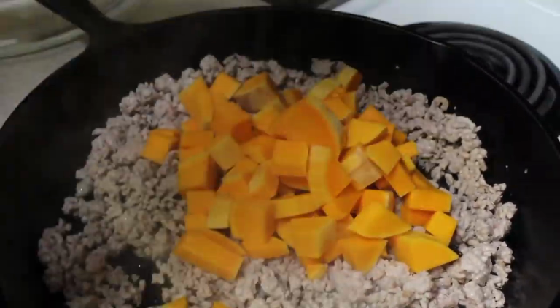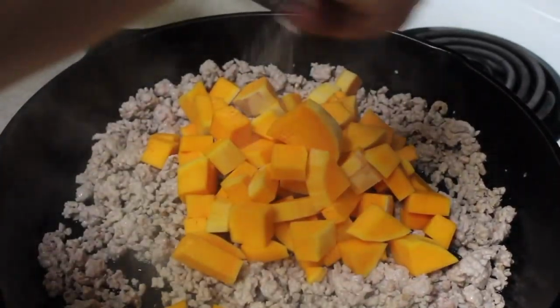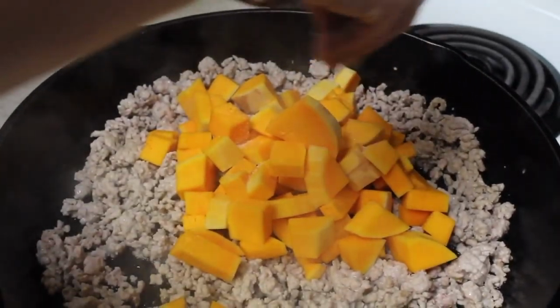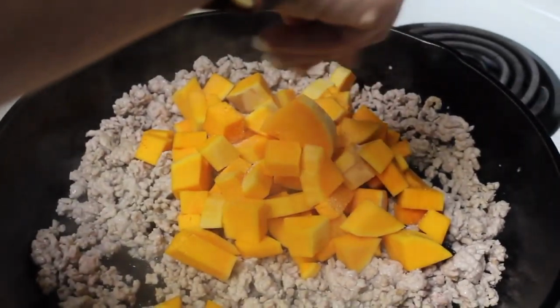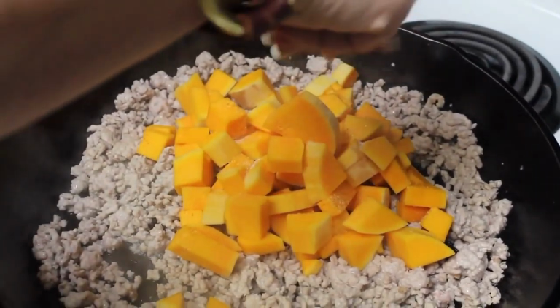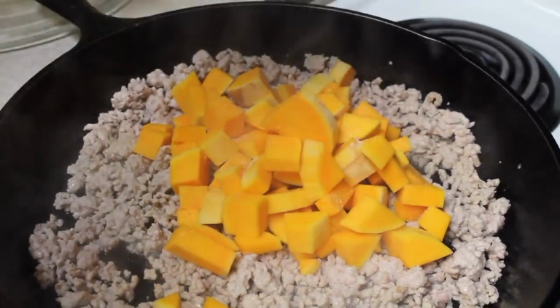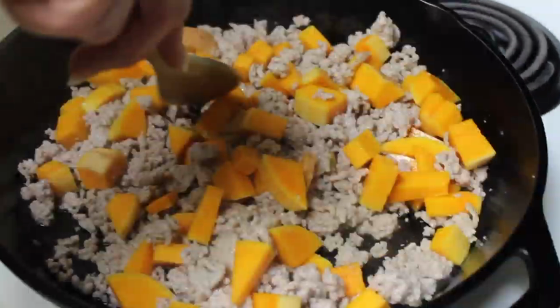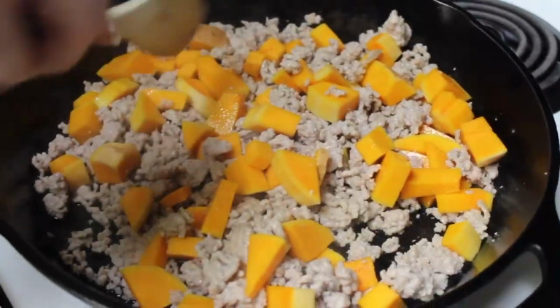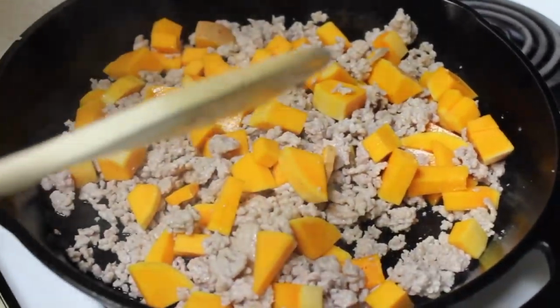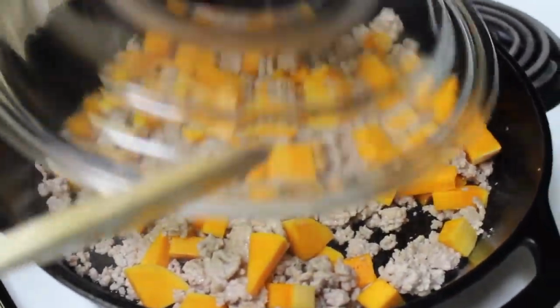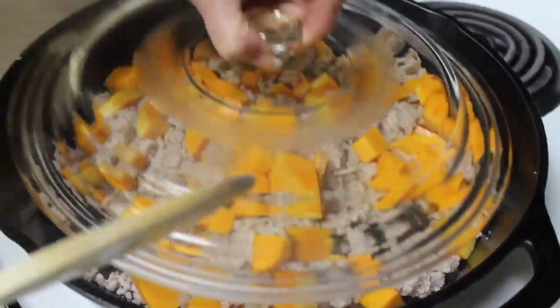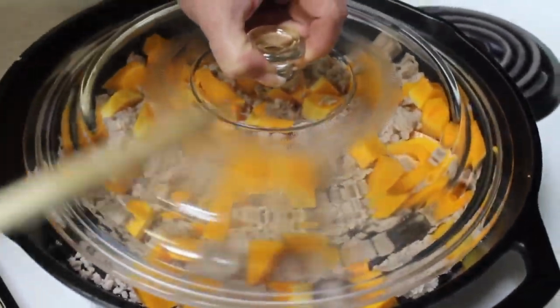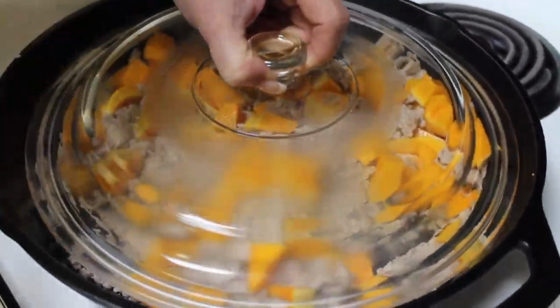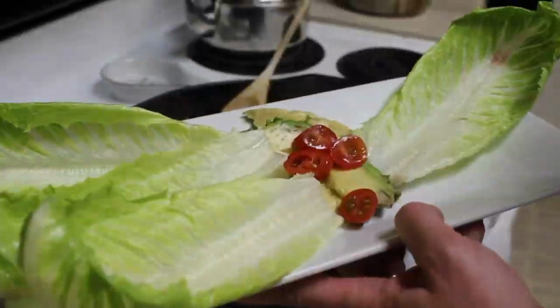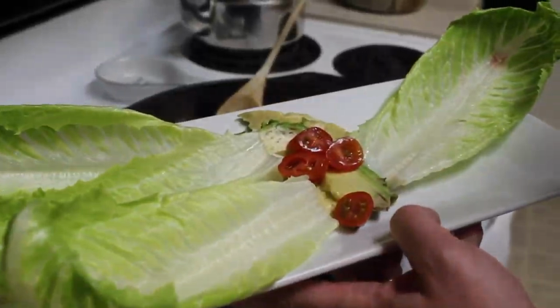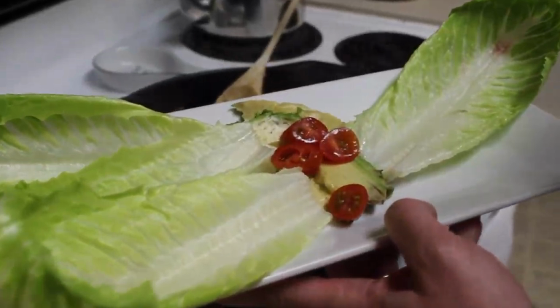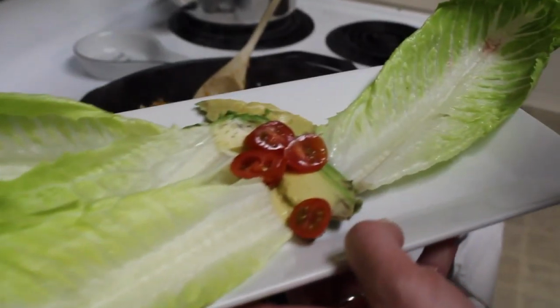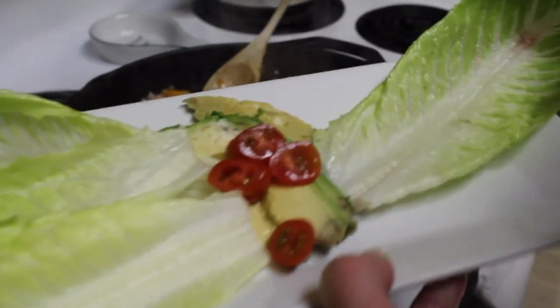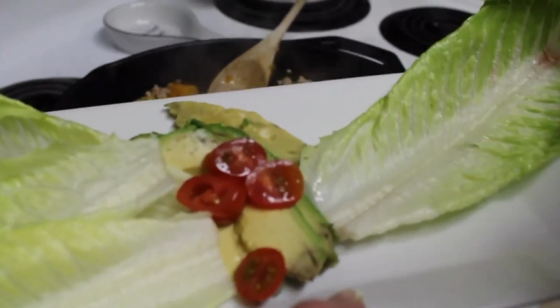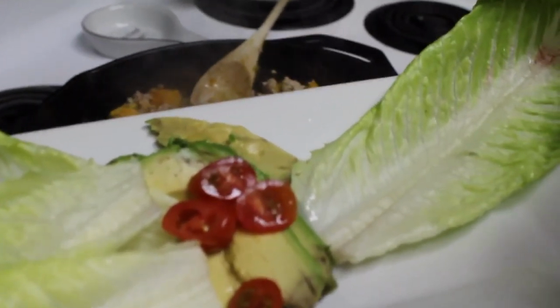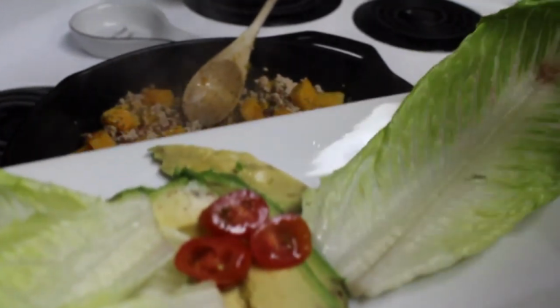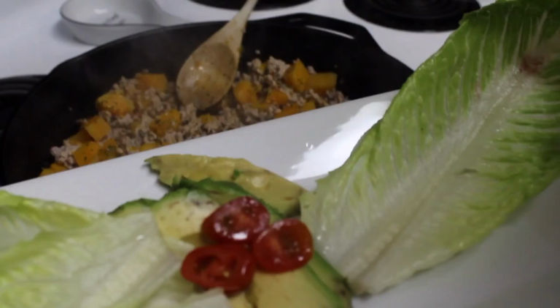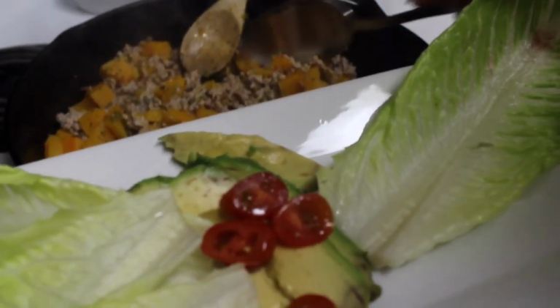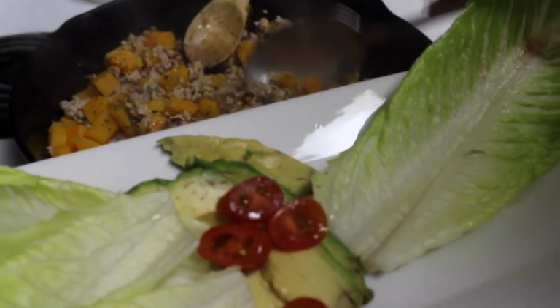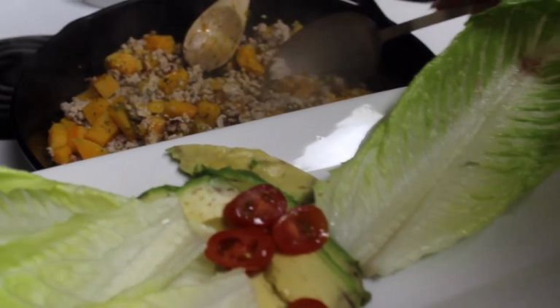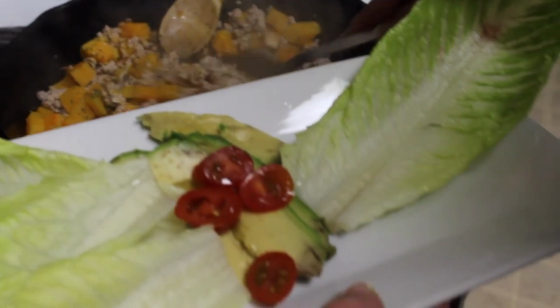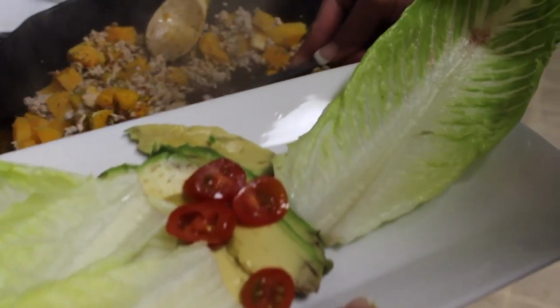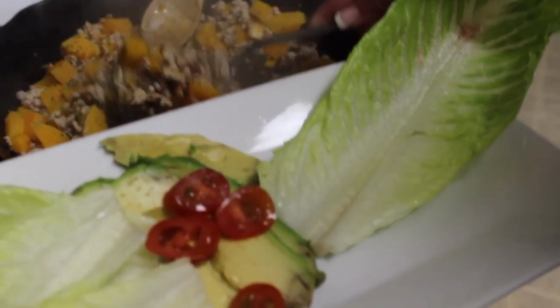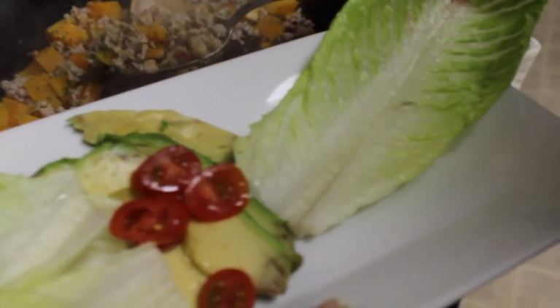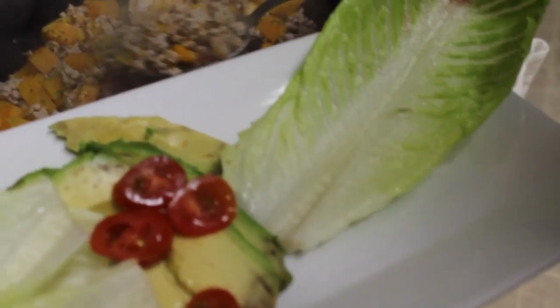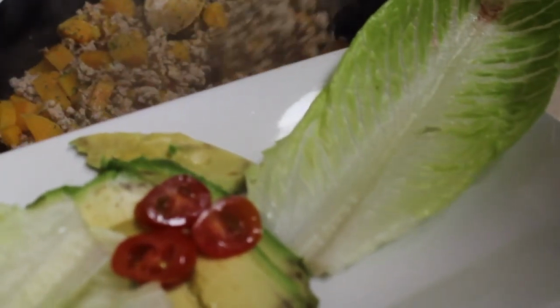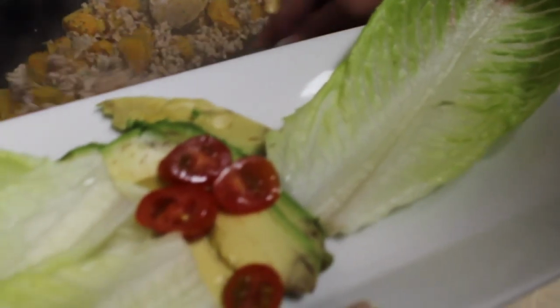Then add your butternut squash, add more salt, and place the lid on it for 15 minutes. Let that steam cook the squash down.